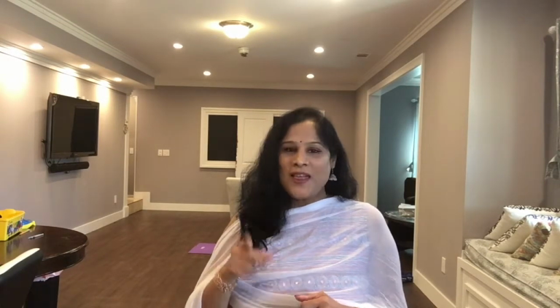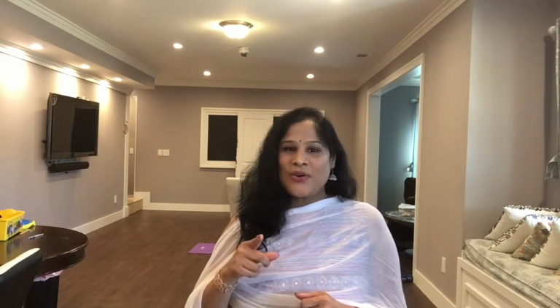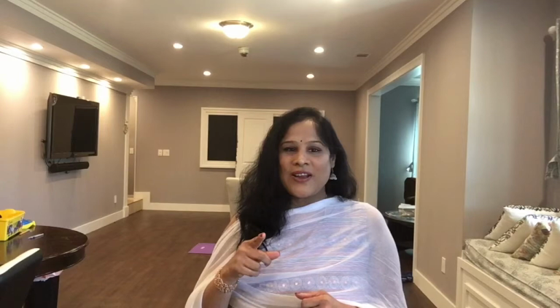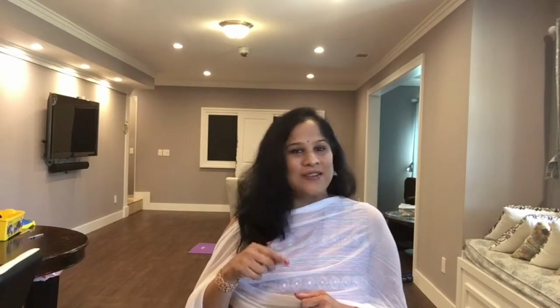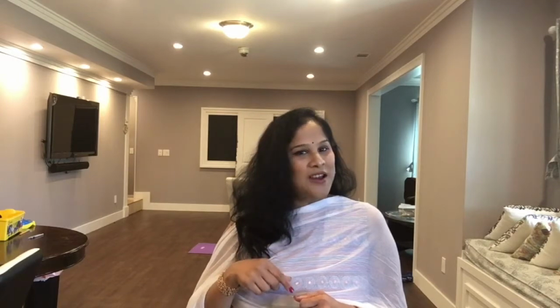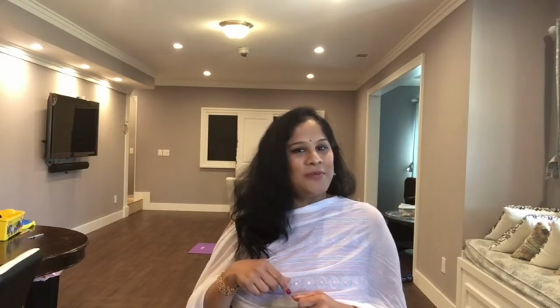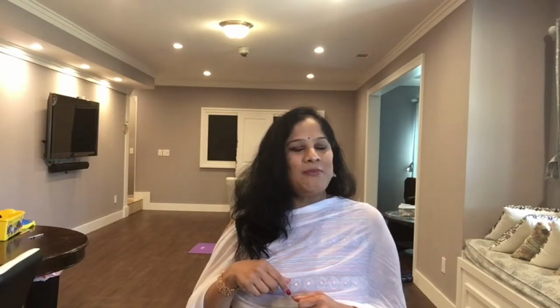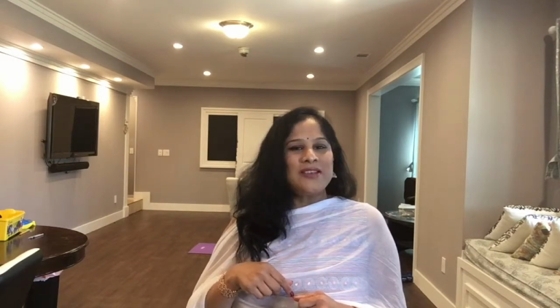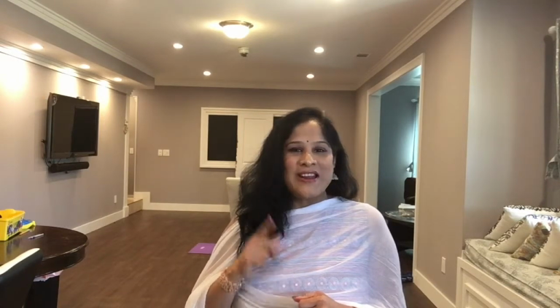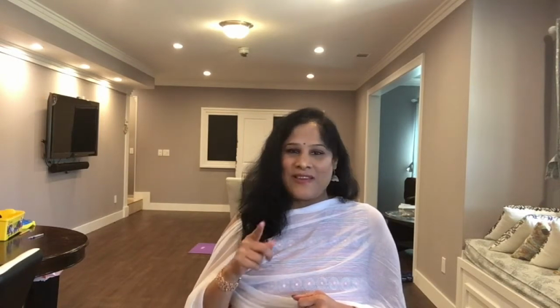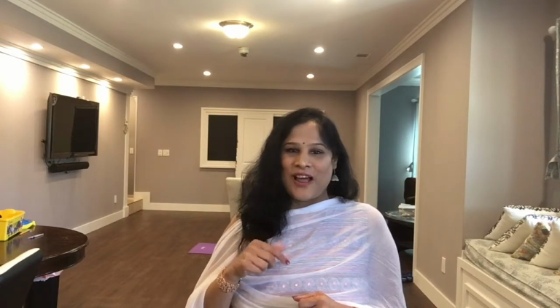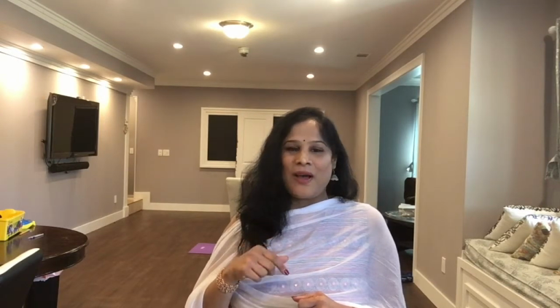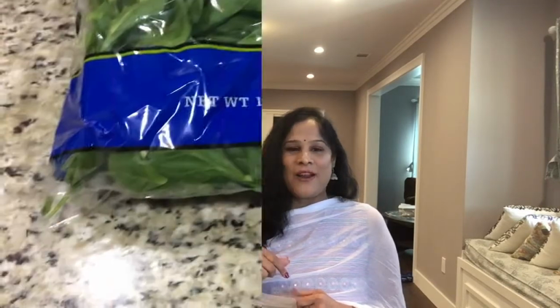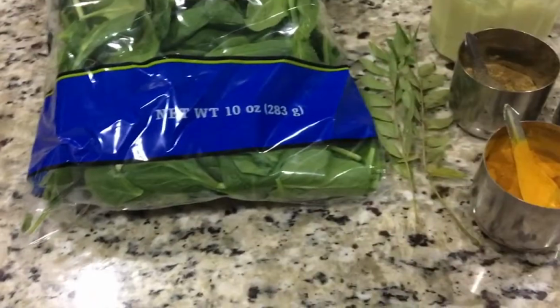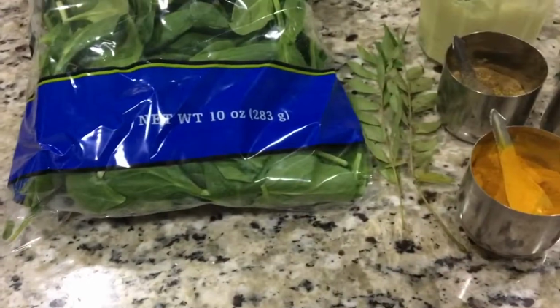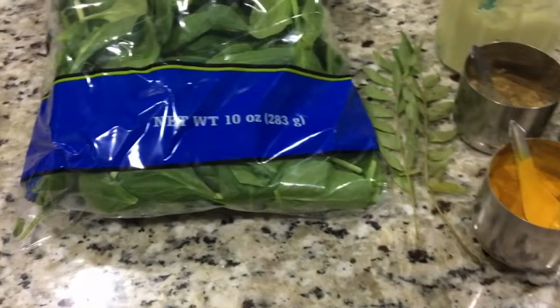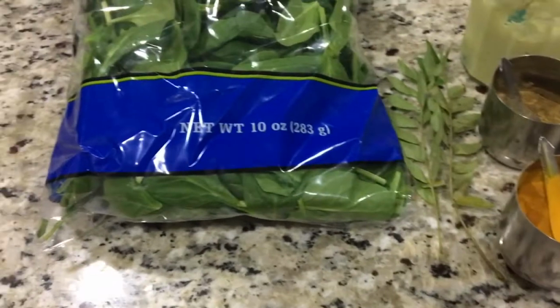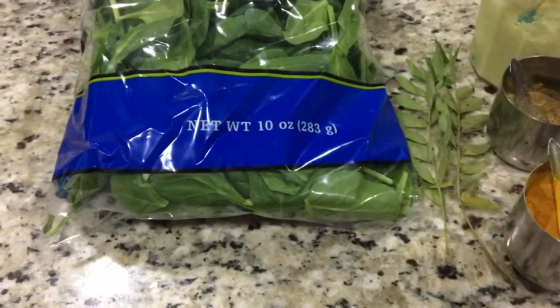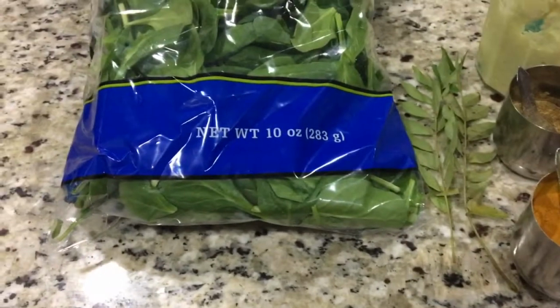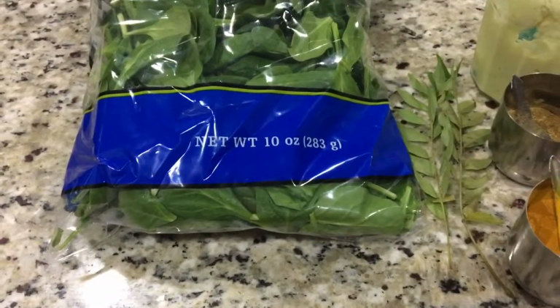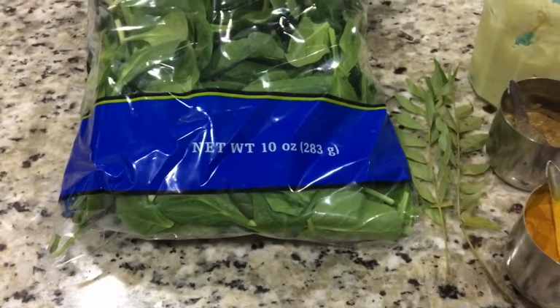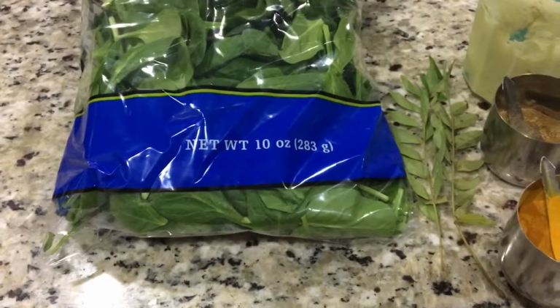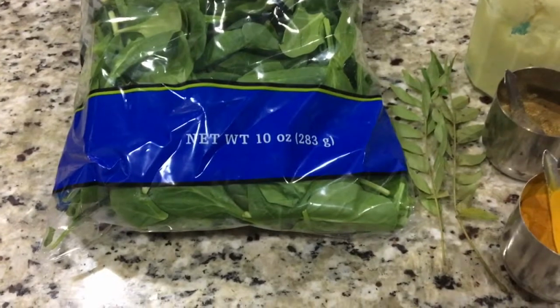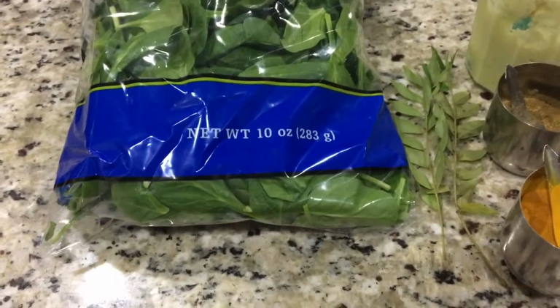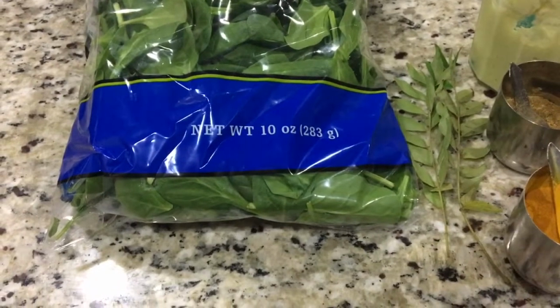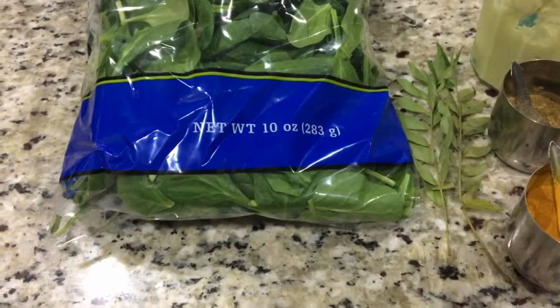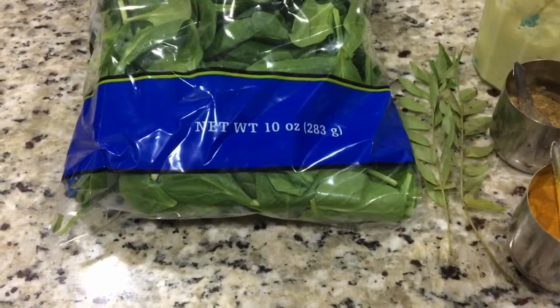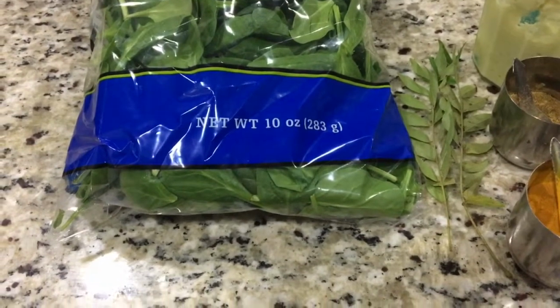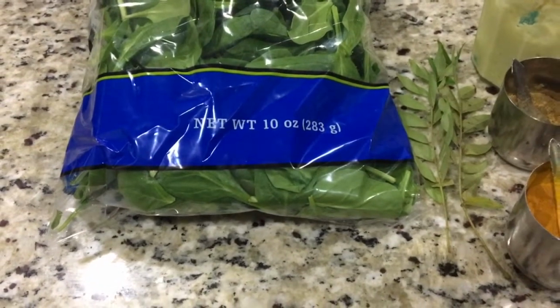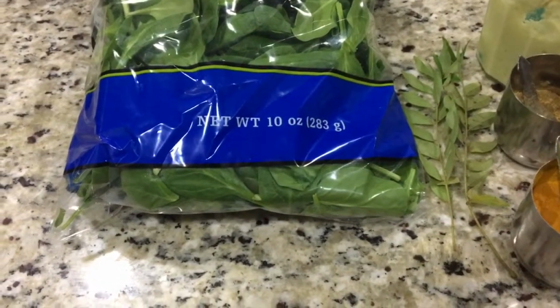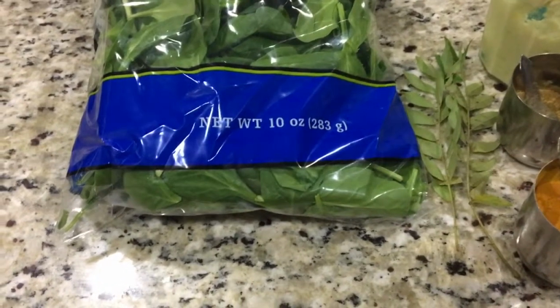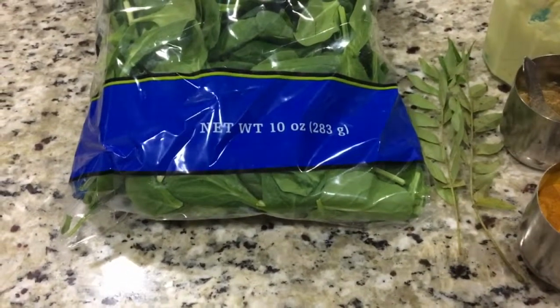Please don't forget to subscribe to my channel if you like my video. Let's see the ingredients we need to make healthy spinach pakoda.